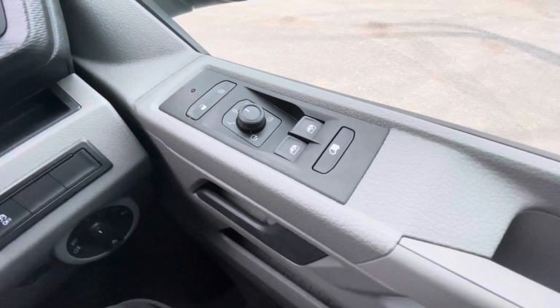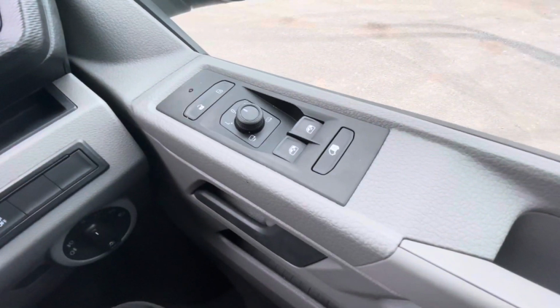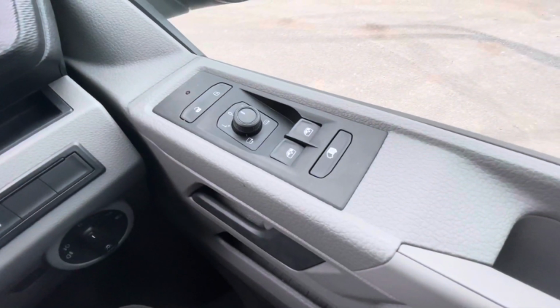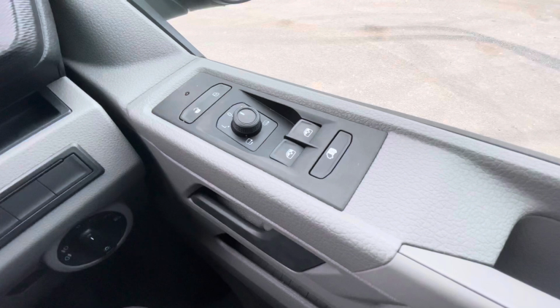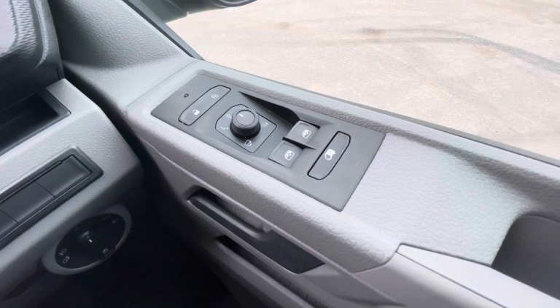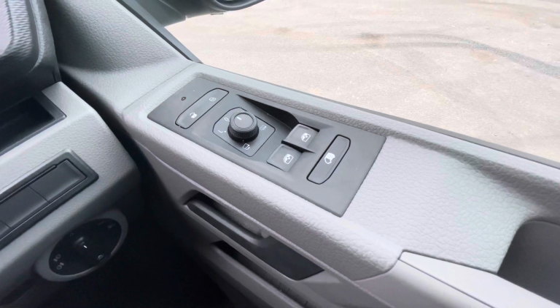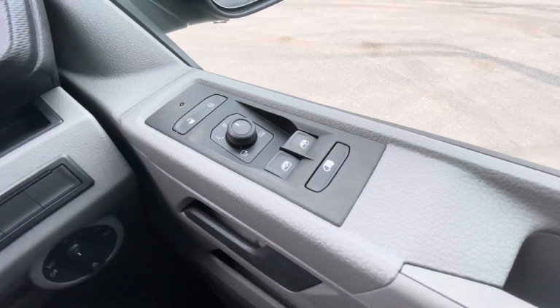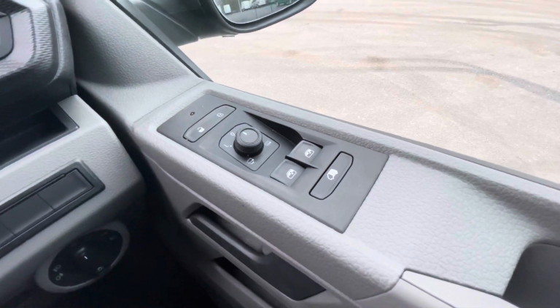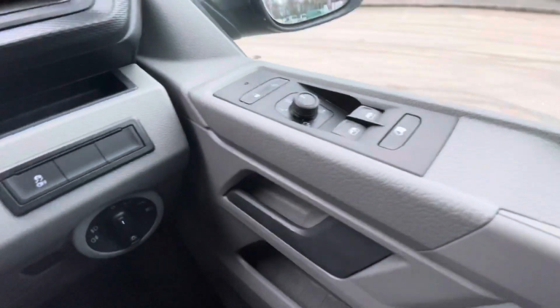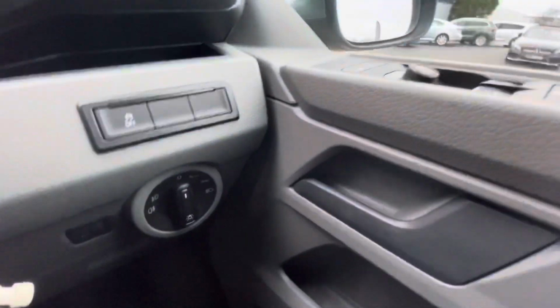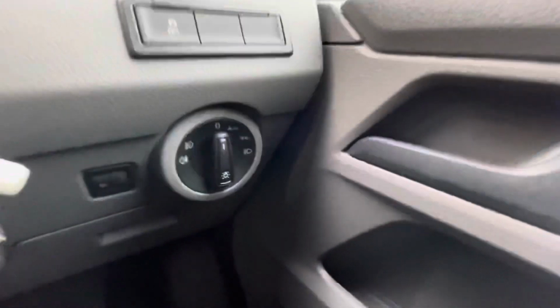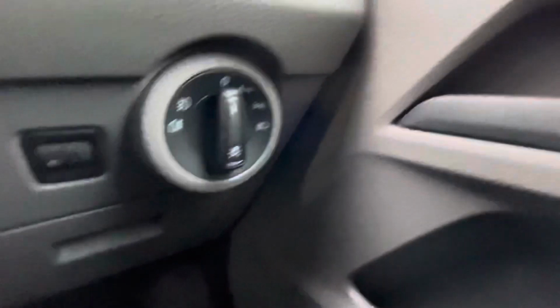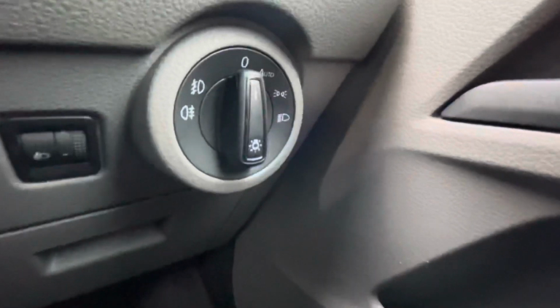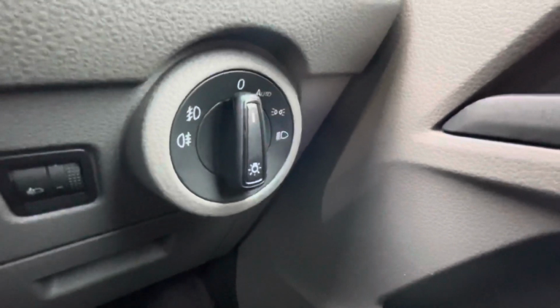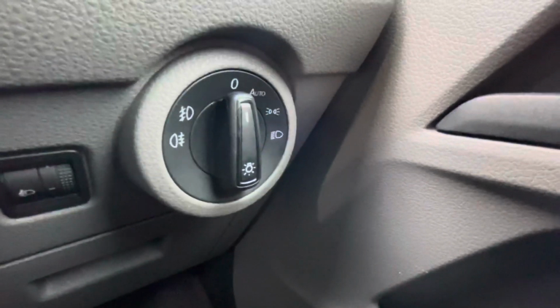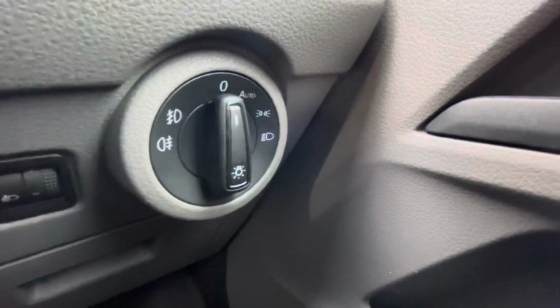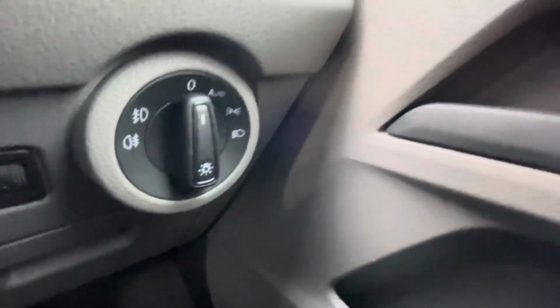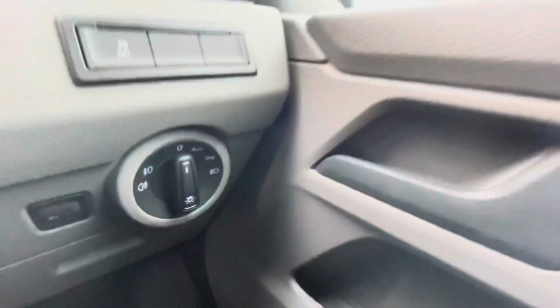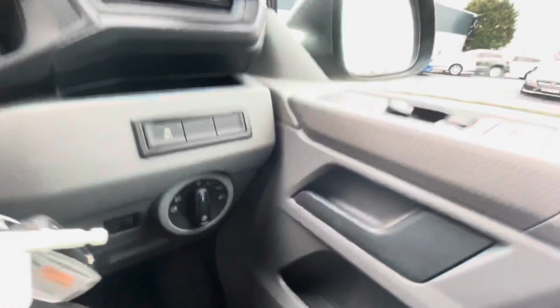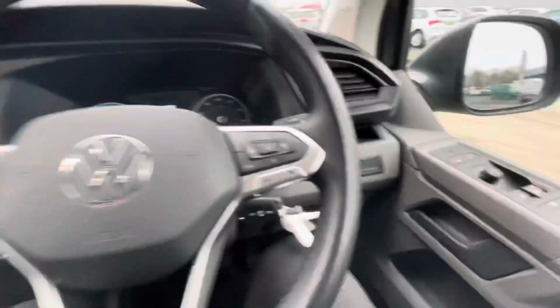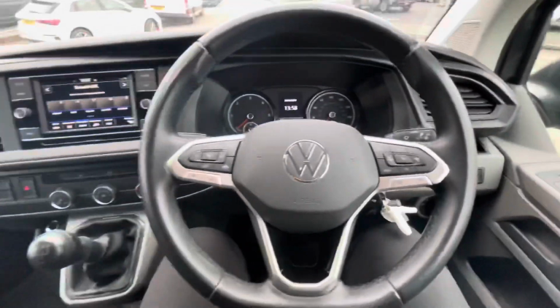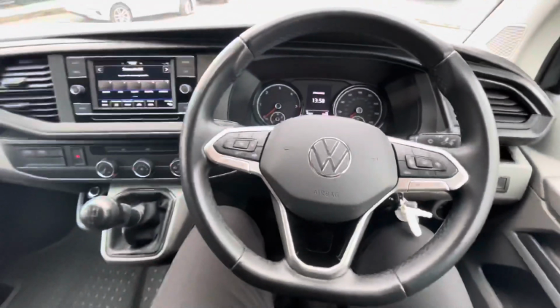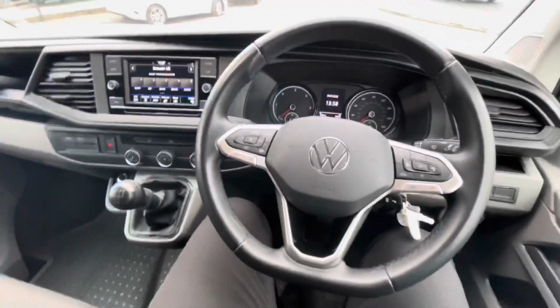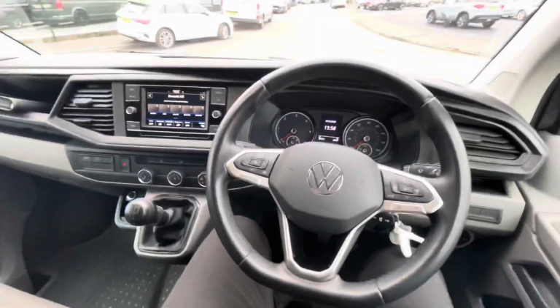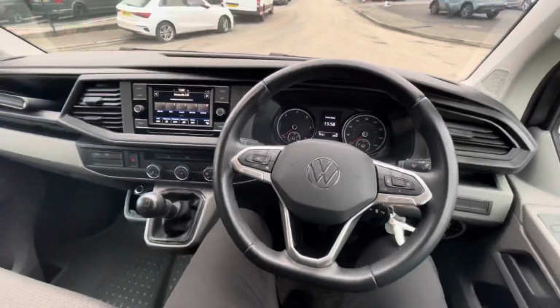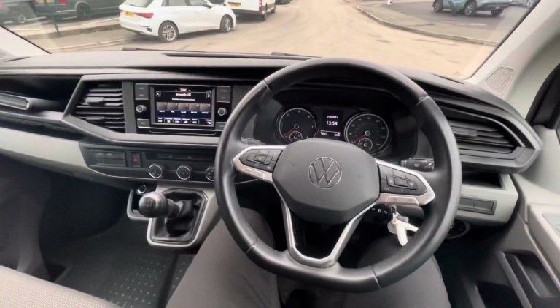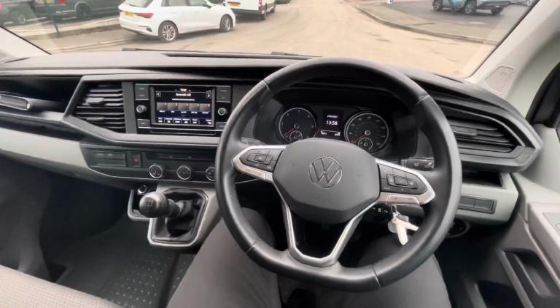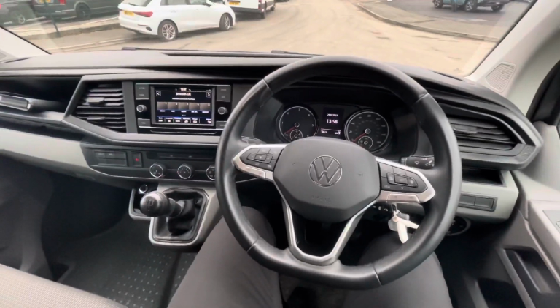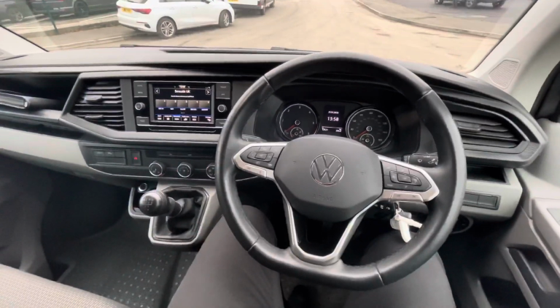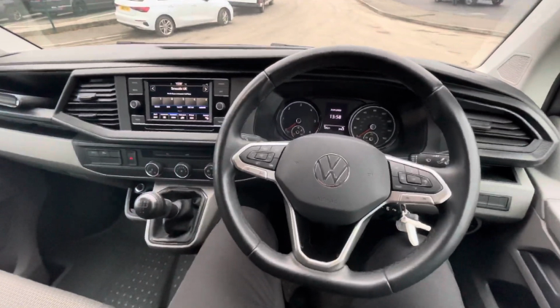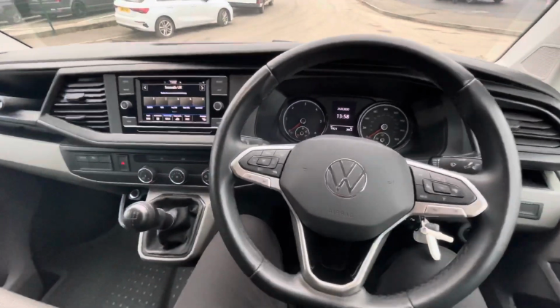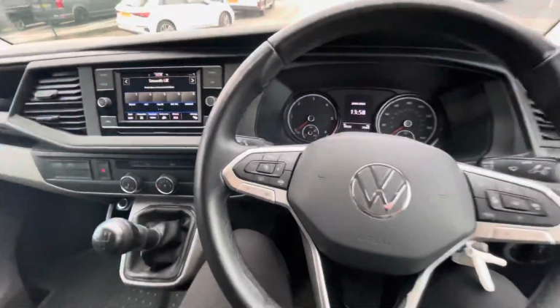Starting the second part of the video, you can see this vehicle comes fitted with heated and power folding wing mirrors, automatic headlights and automatic wipers, as well as the three-spoke design flat bottom leather-wrapped multifunction steering wheel.